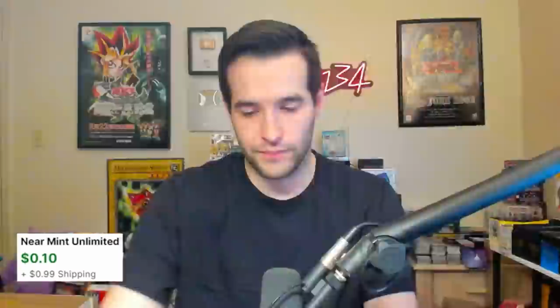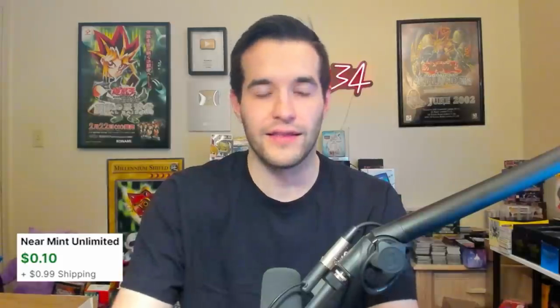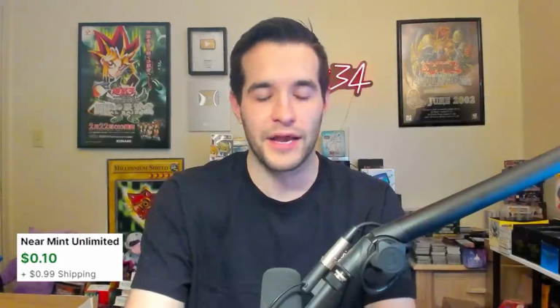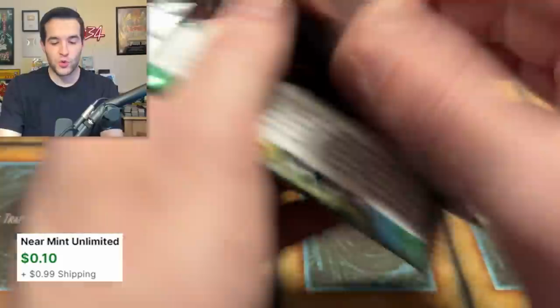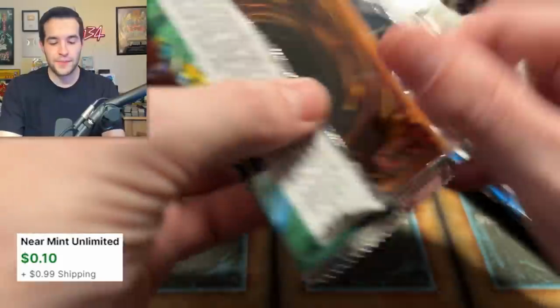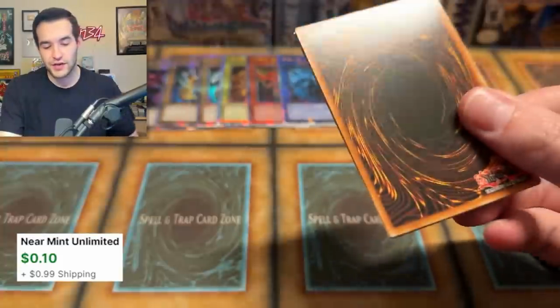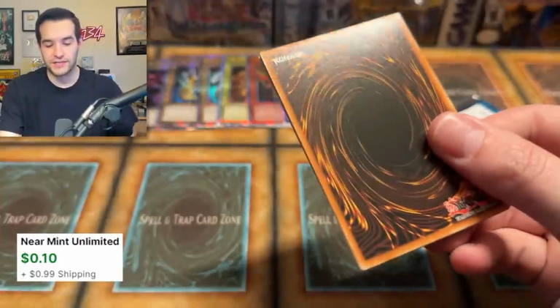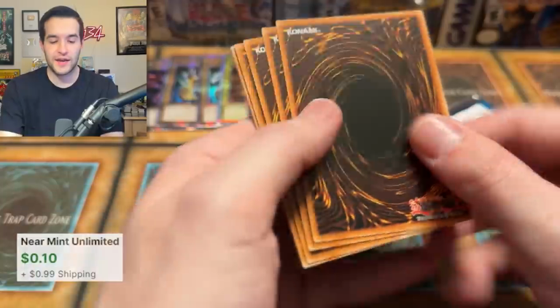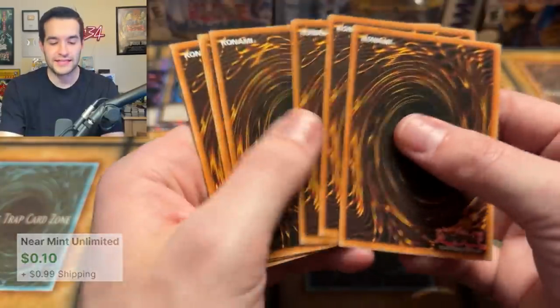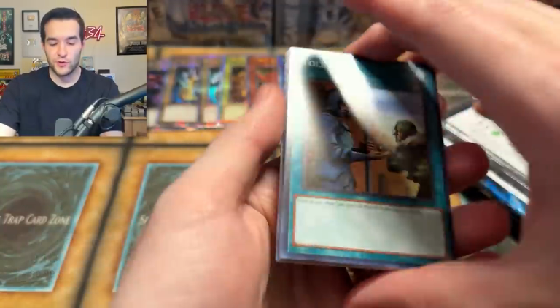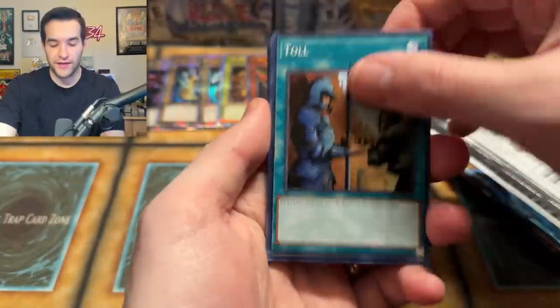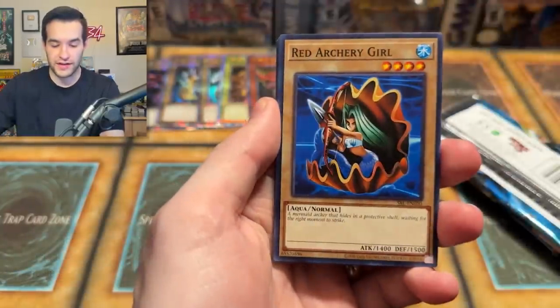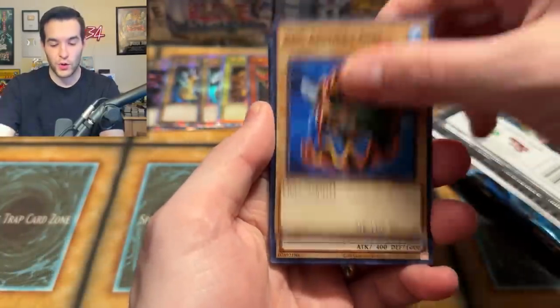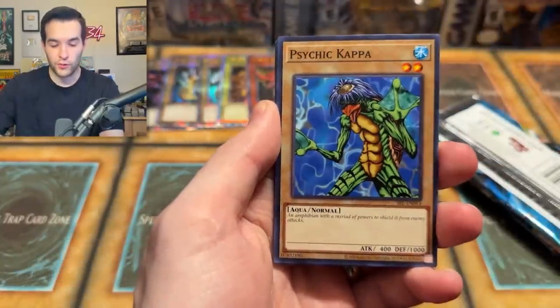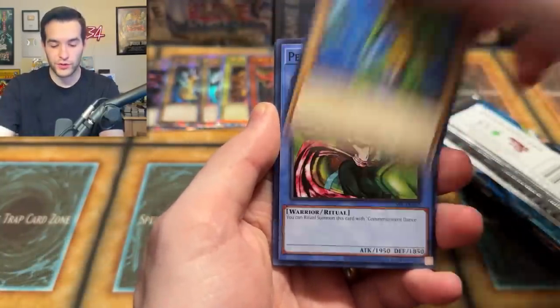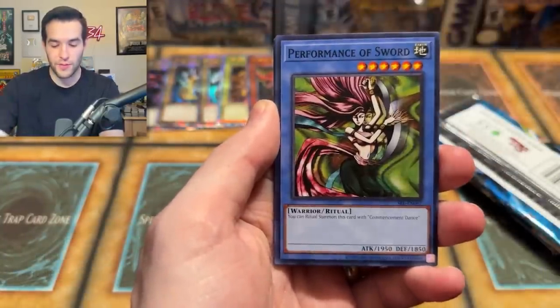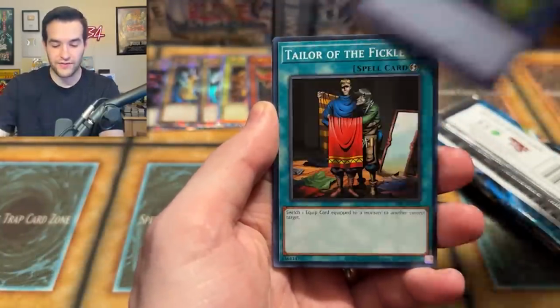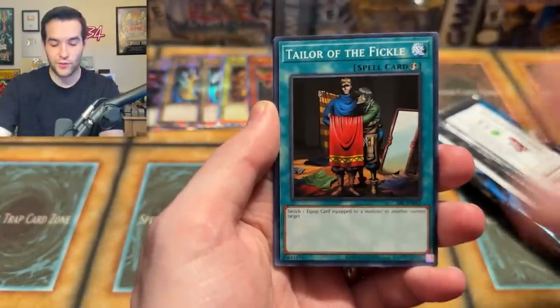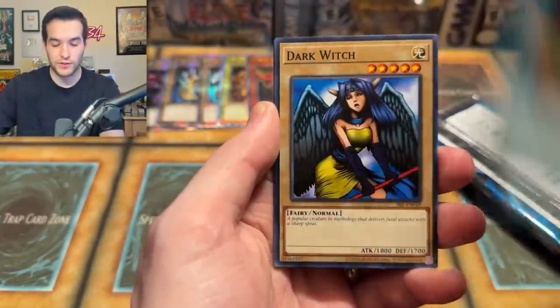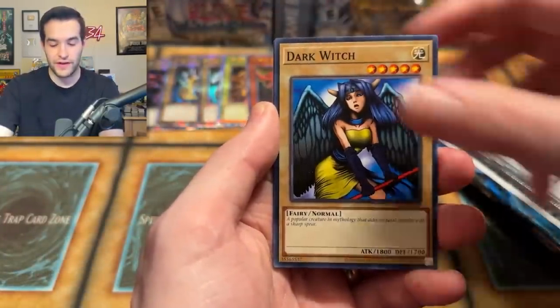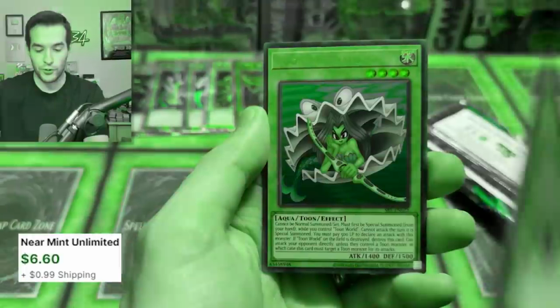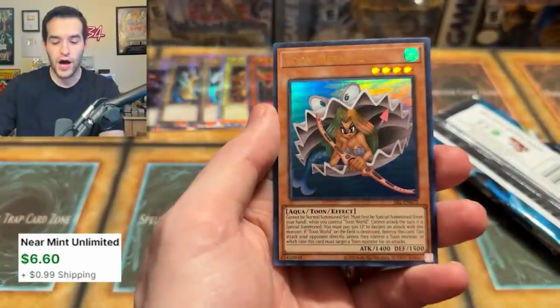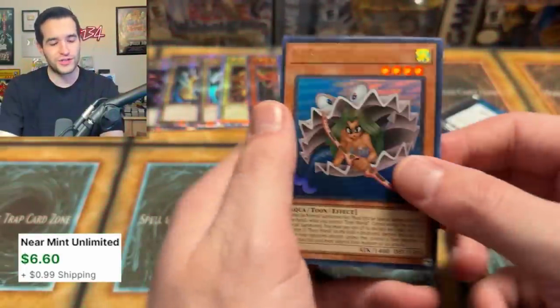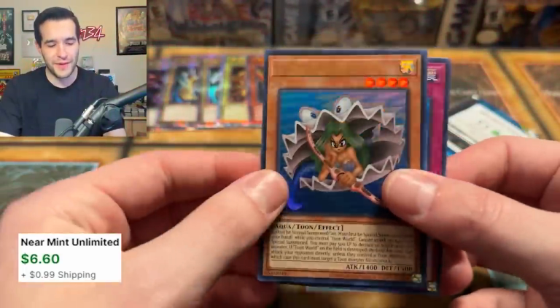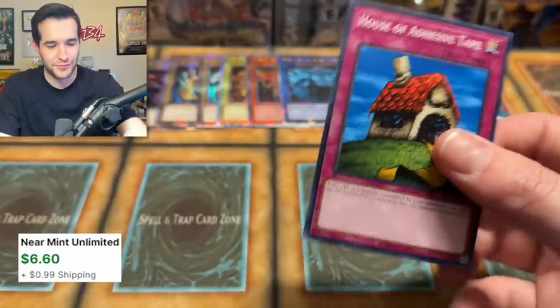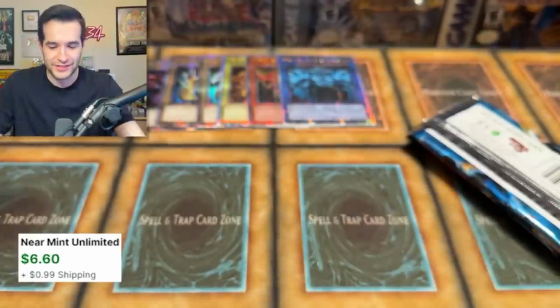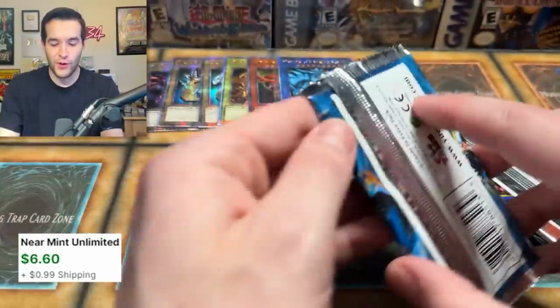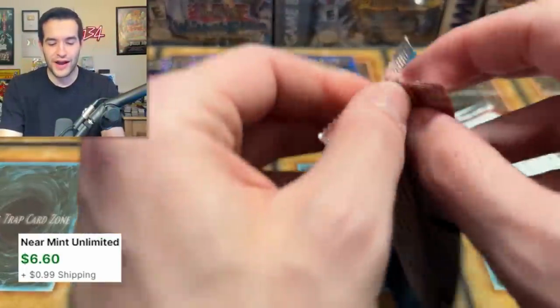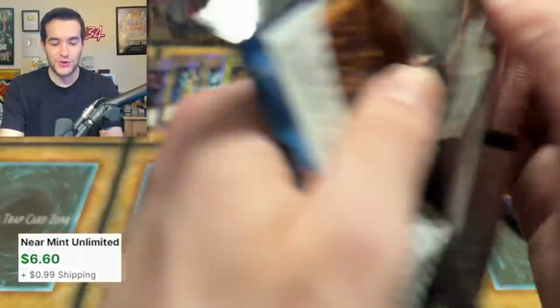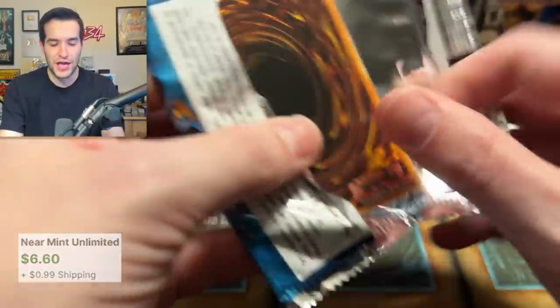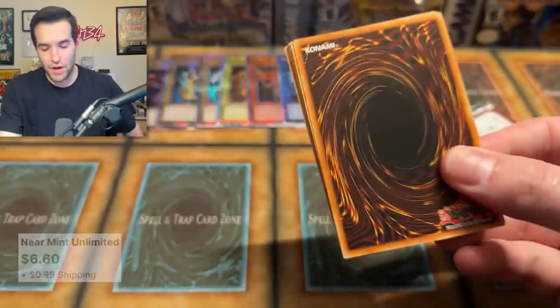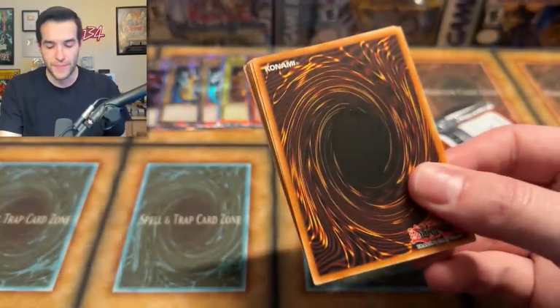Red Archery Girl — give us that Relinquish that we have not pulled. Oh — a Toon Mermaid! That's pretty good too. Ultra Rare Toon Mermaid! What will be in the Dark Crisis pack? Infernal Queen and an Archfiend's Roar — cards we have pulled before. I think that rhymed, which was insane. Epic rap battles.